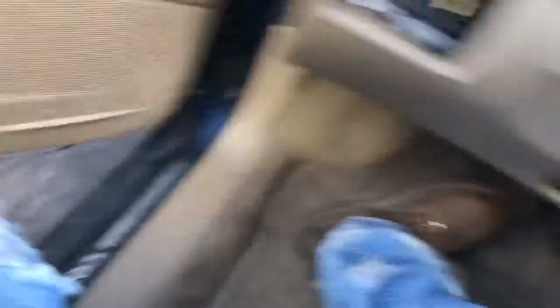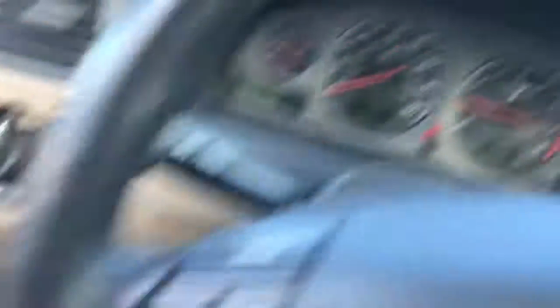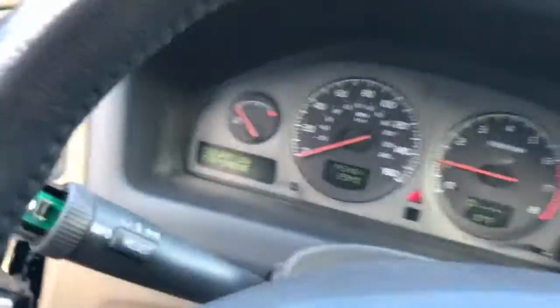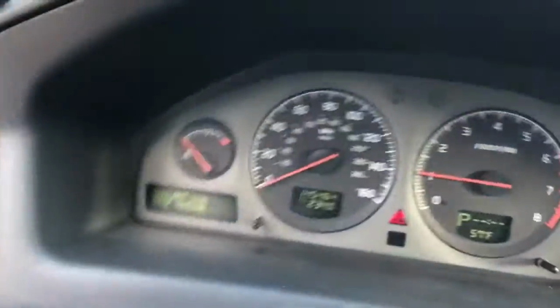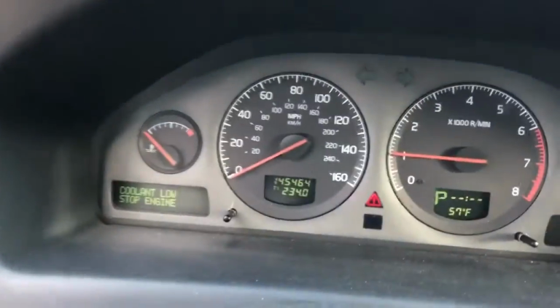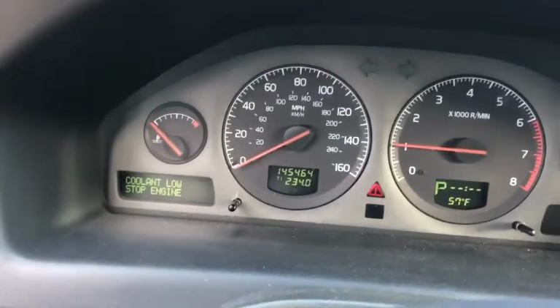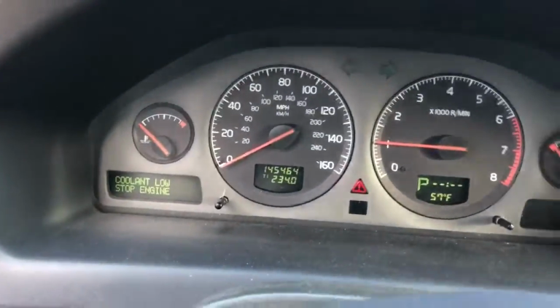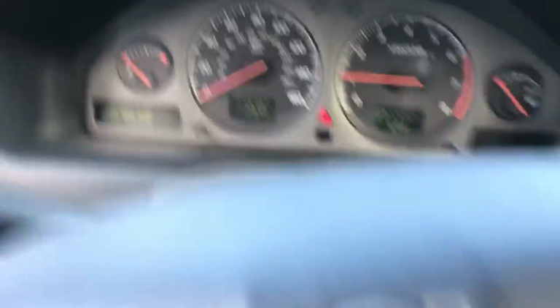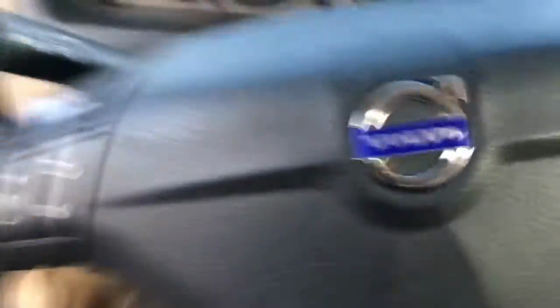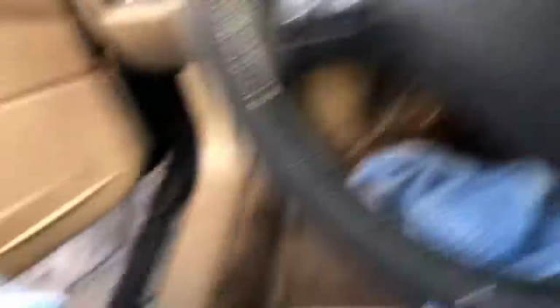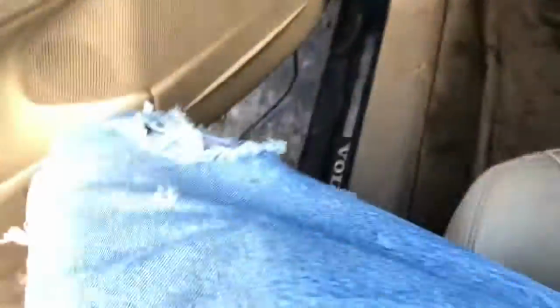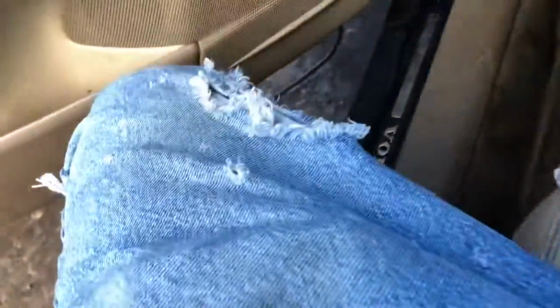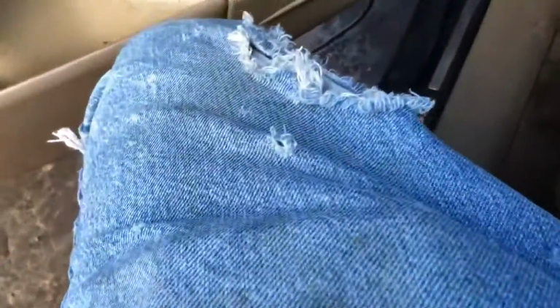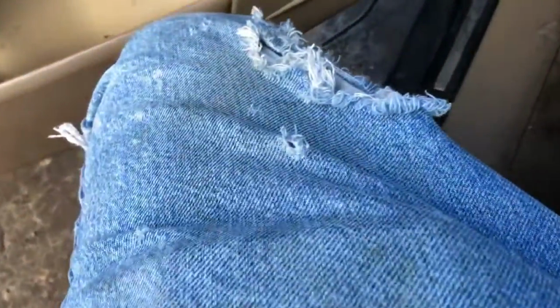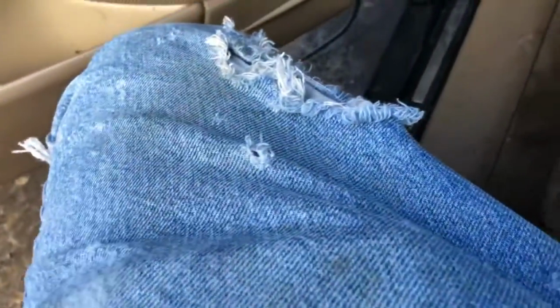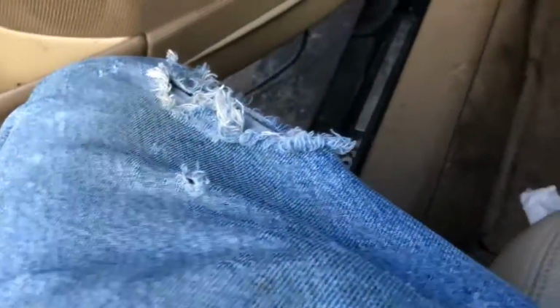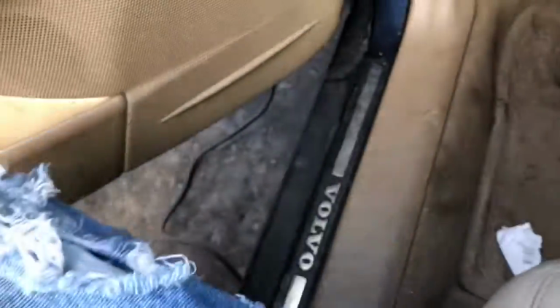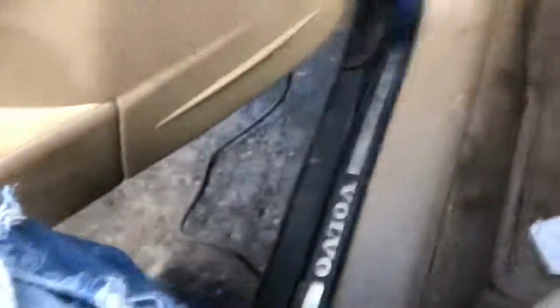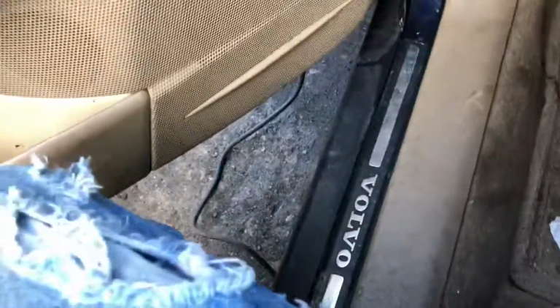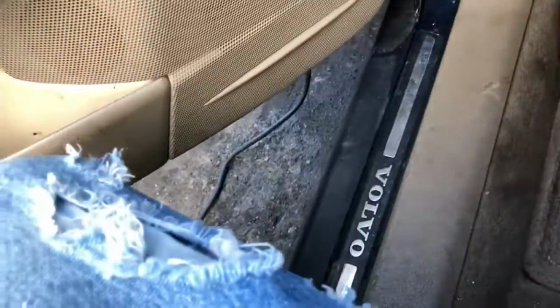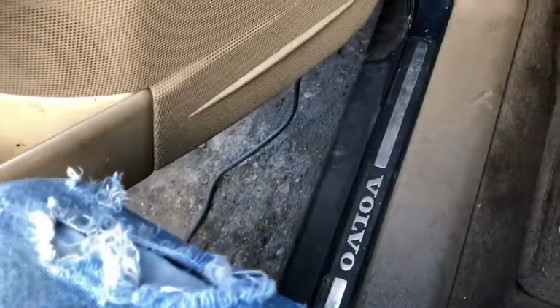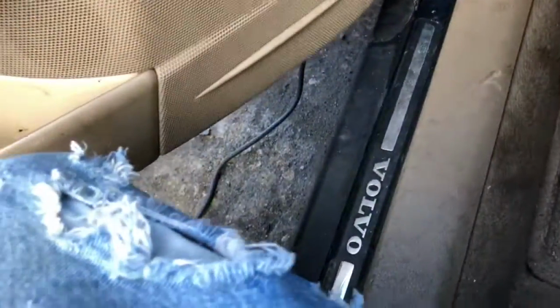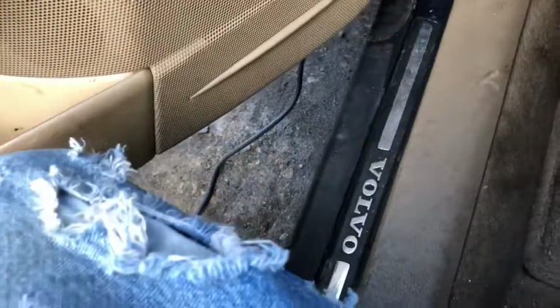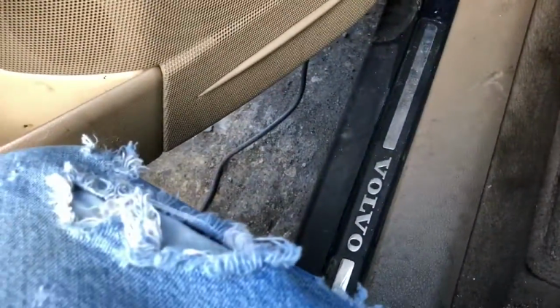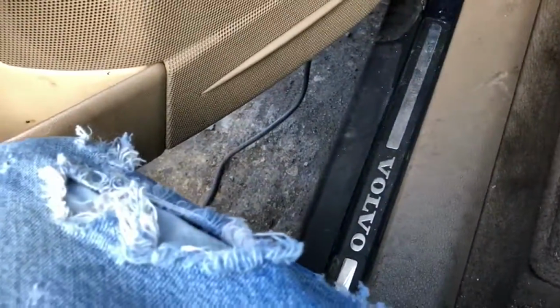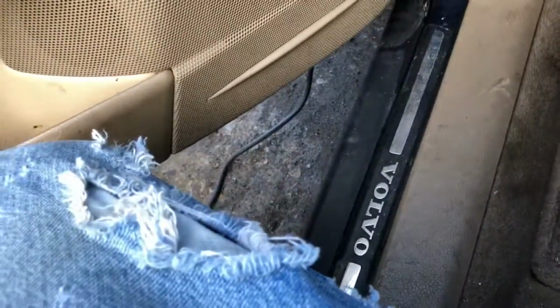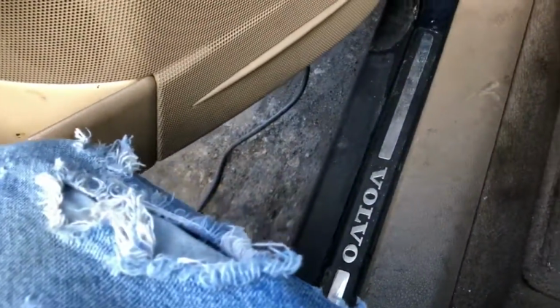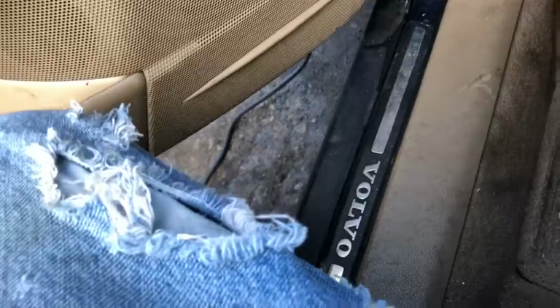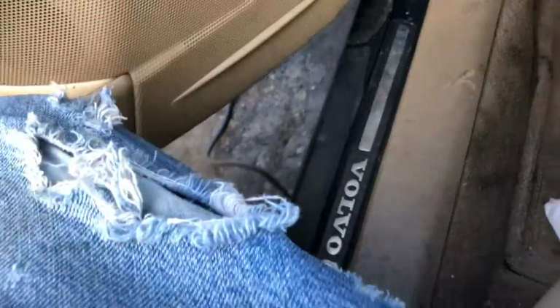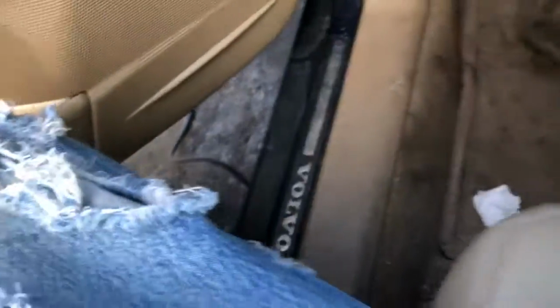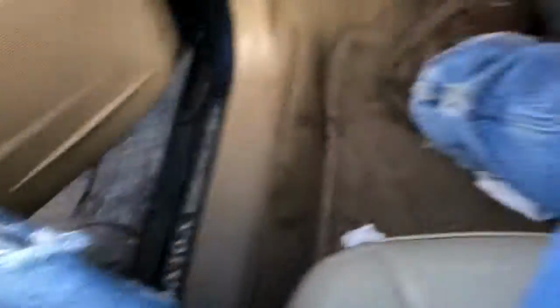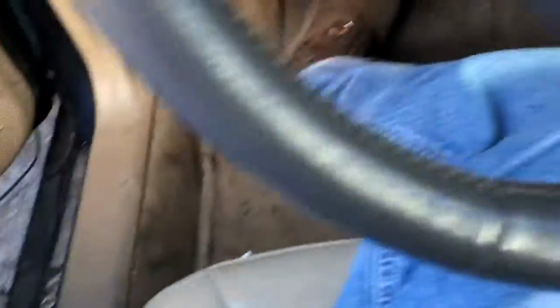We got 145k miles. That goes forward. That goes reverse.